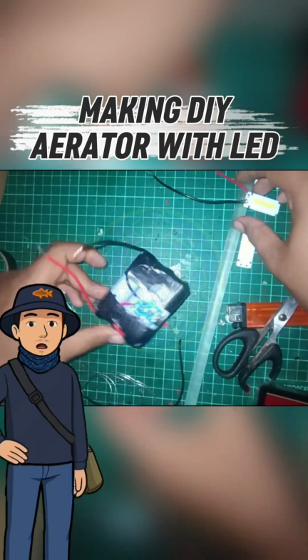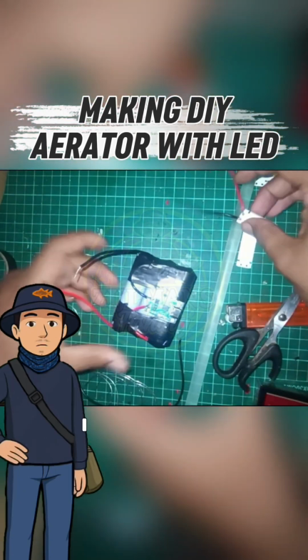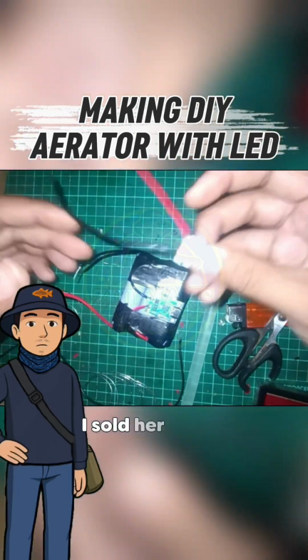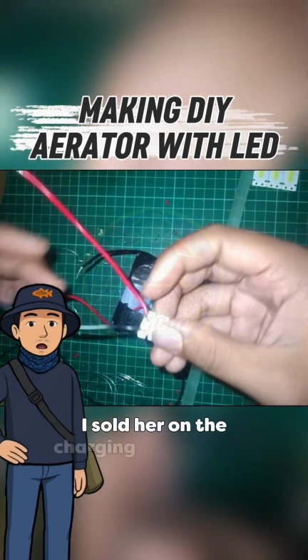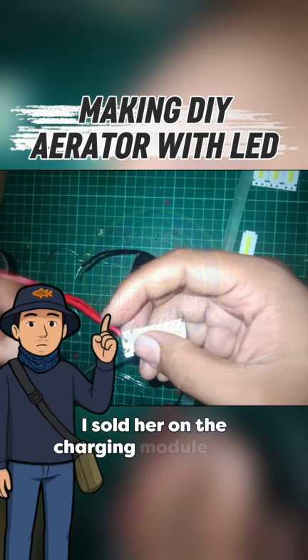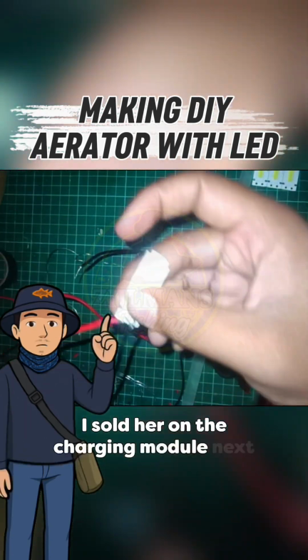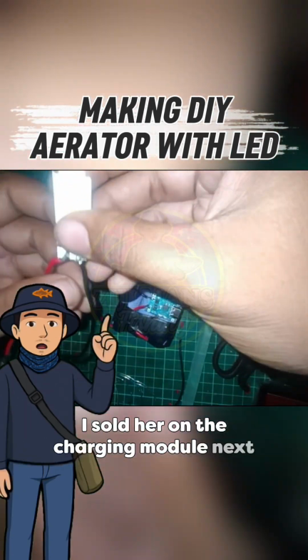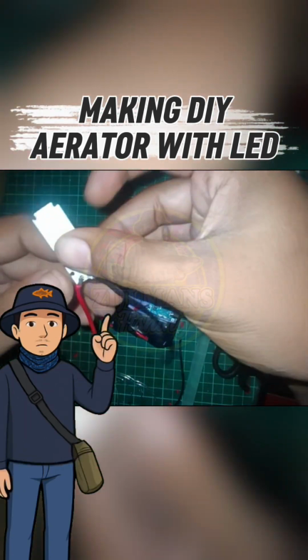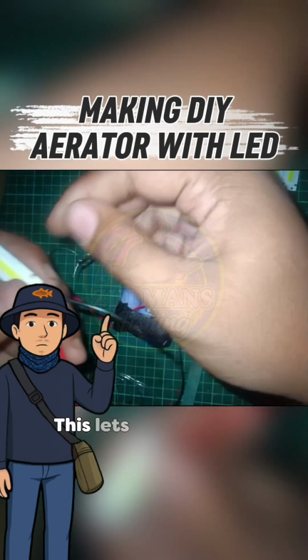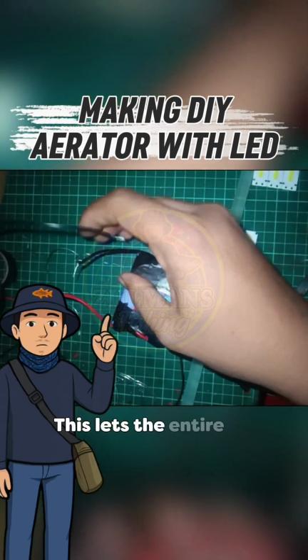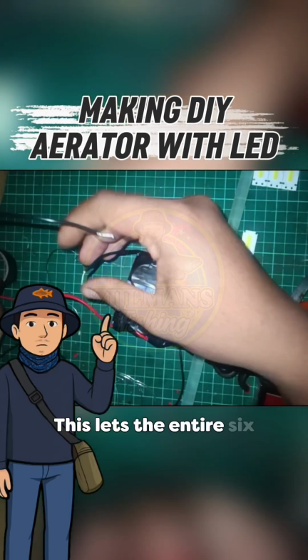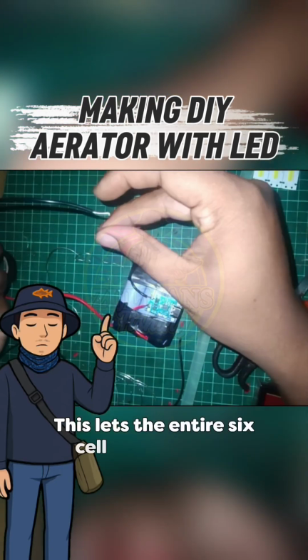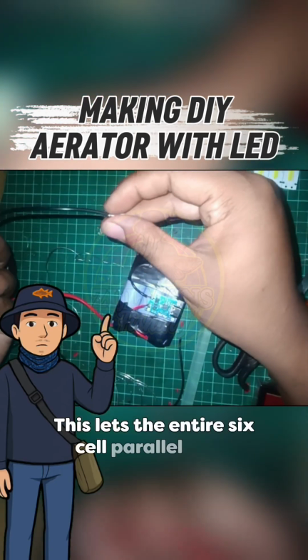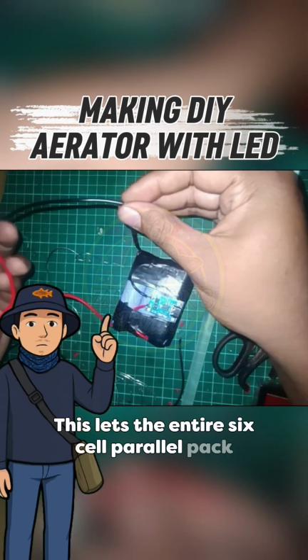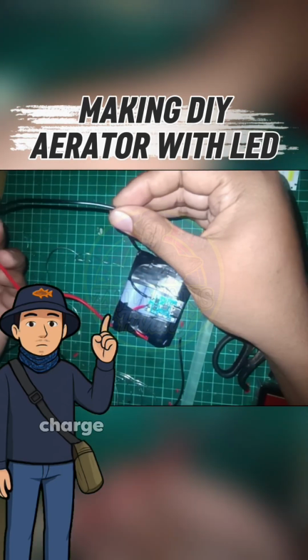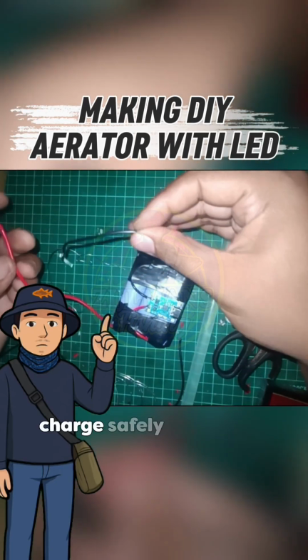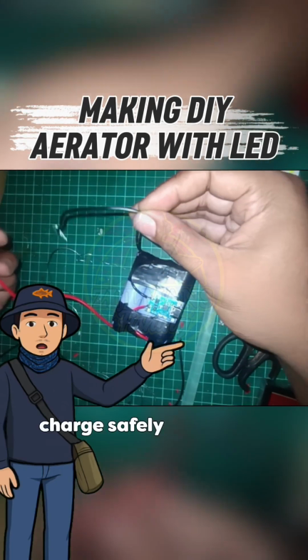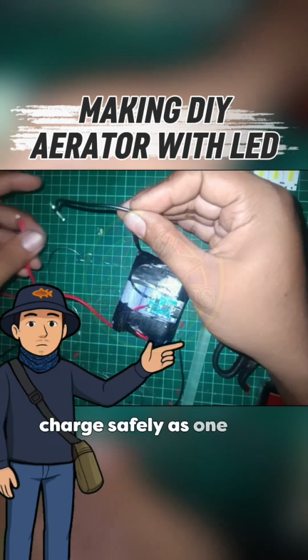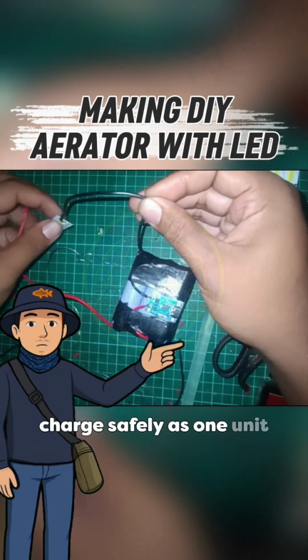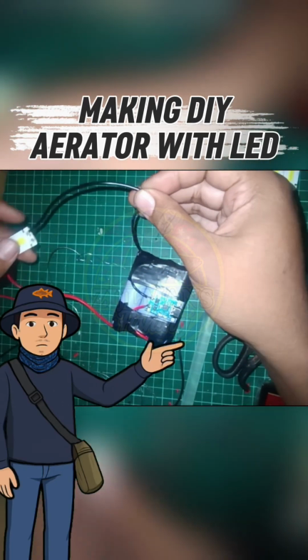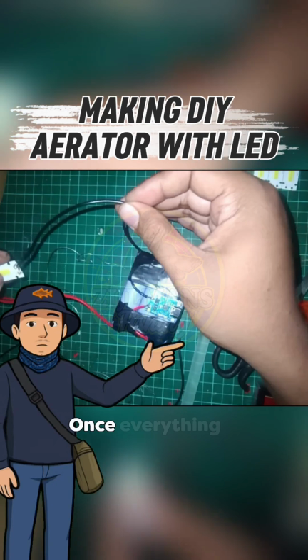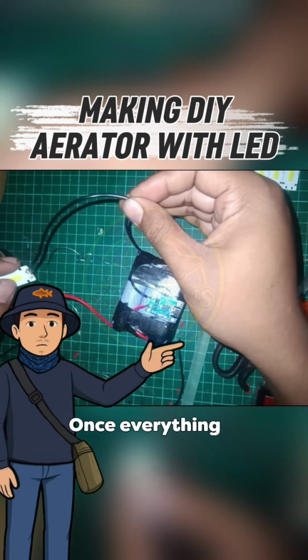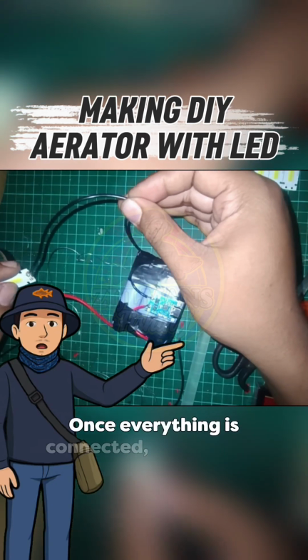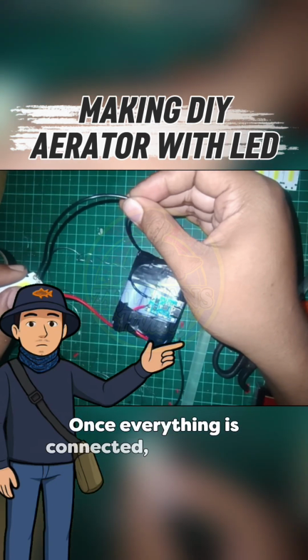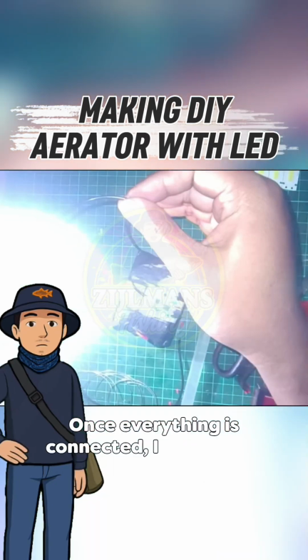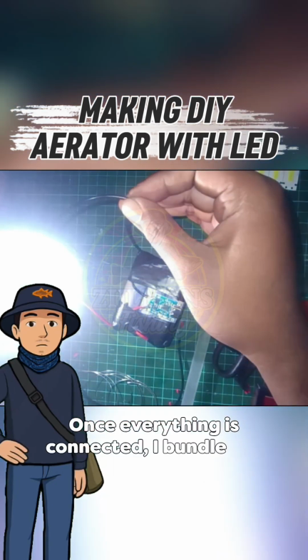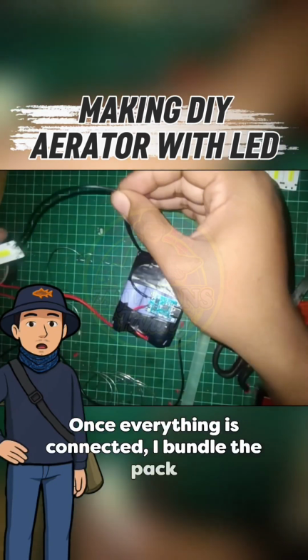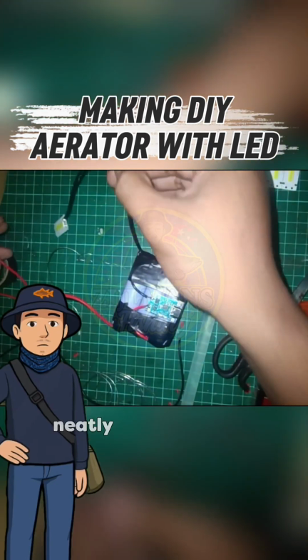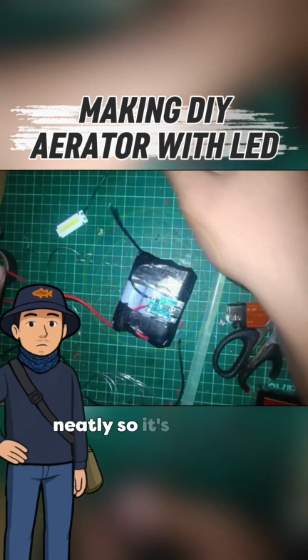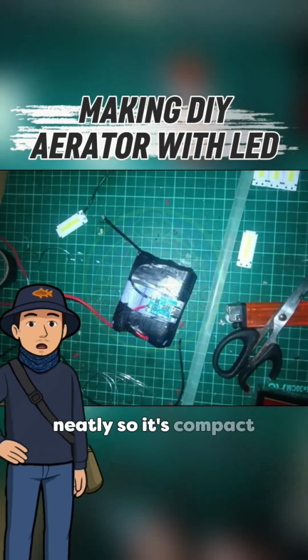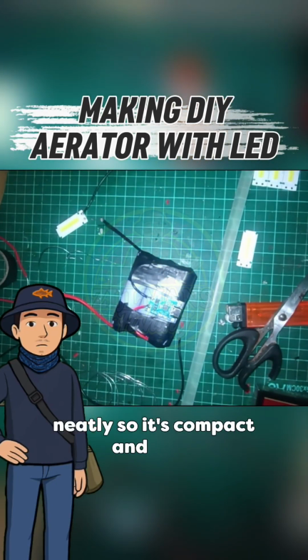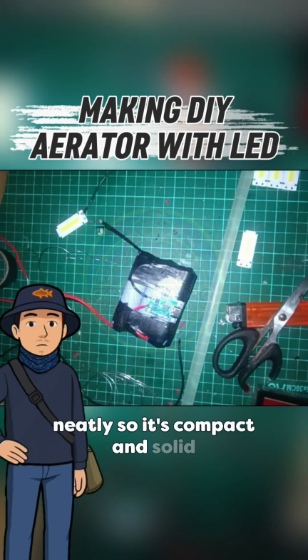I solder on the charging module next. This lets the entire six-cell parallel pack charge safely as one unit. Once everything is connected, I bundle the pack neatly so it's compact and solid.